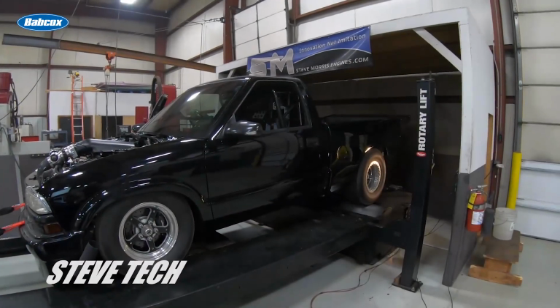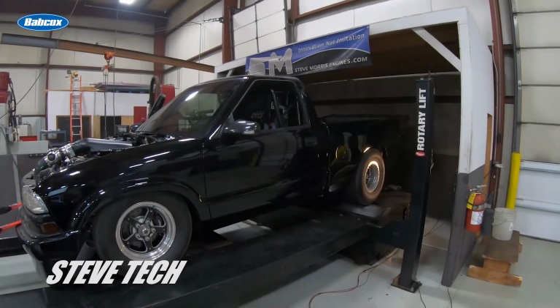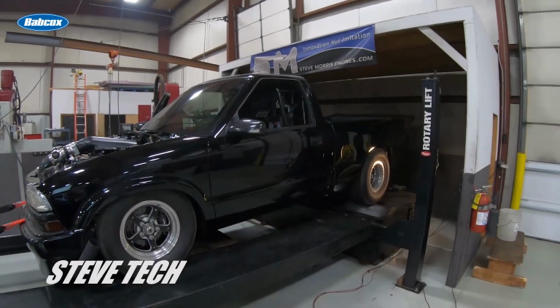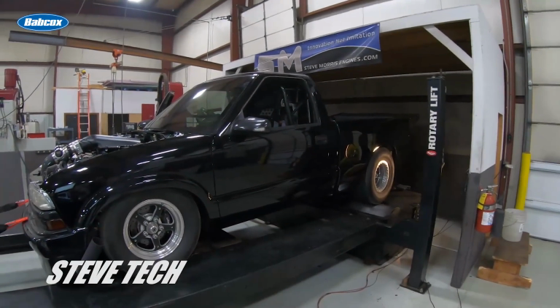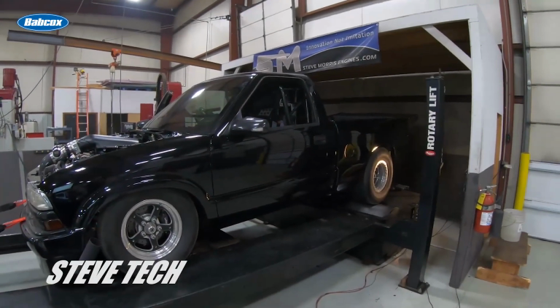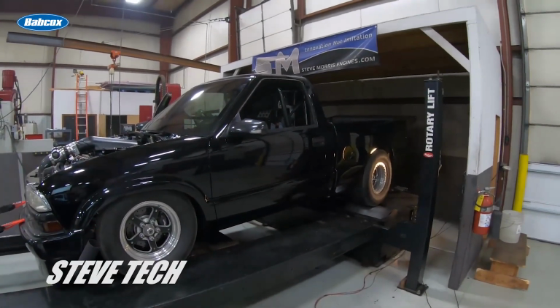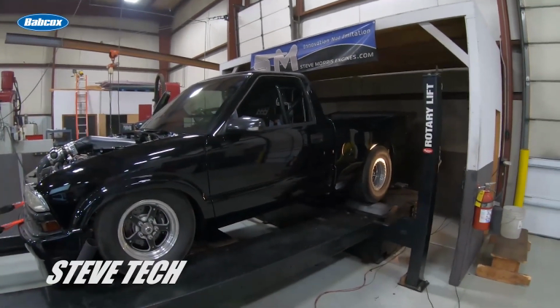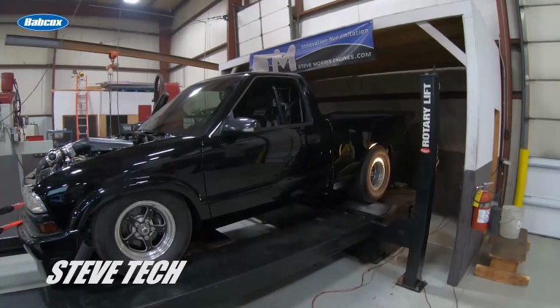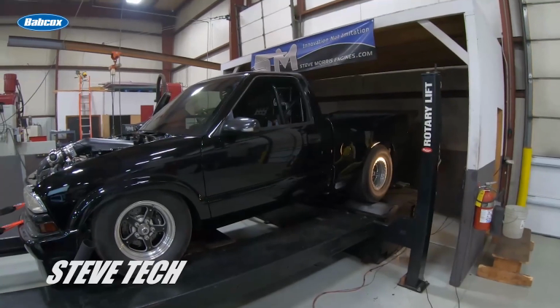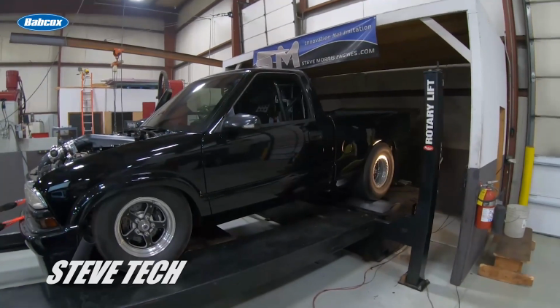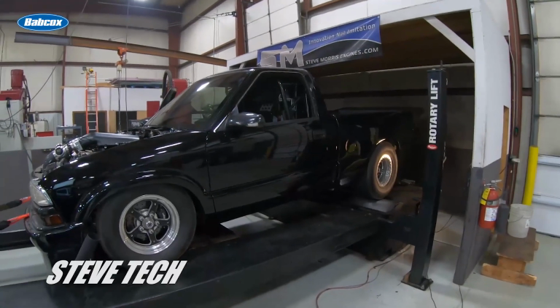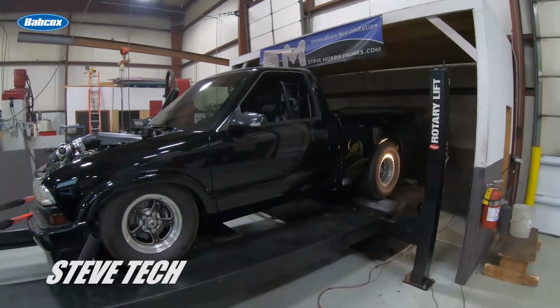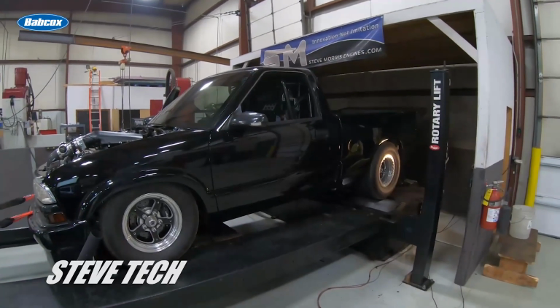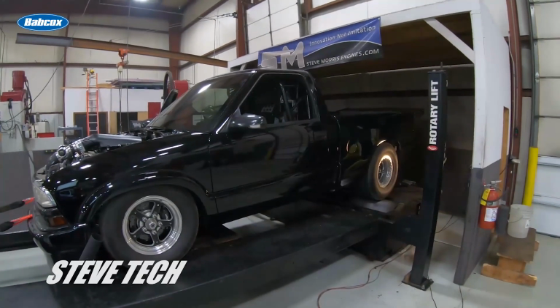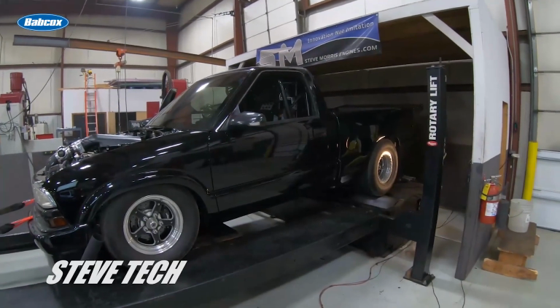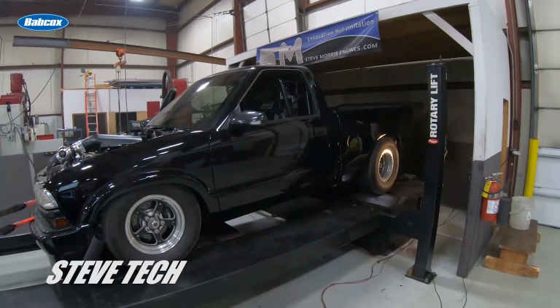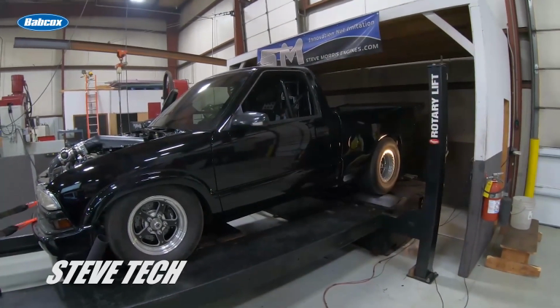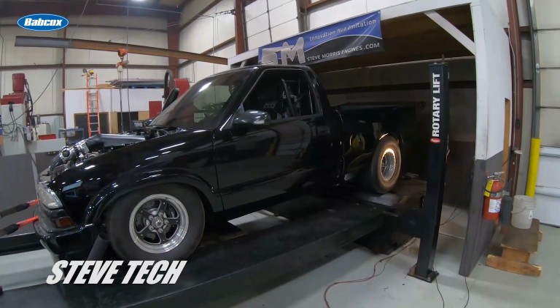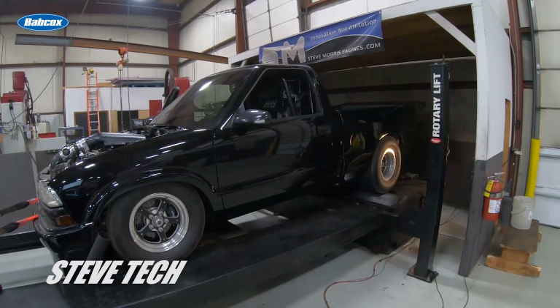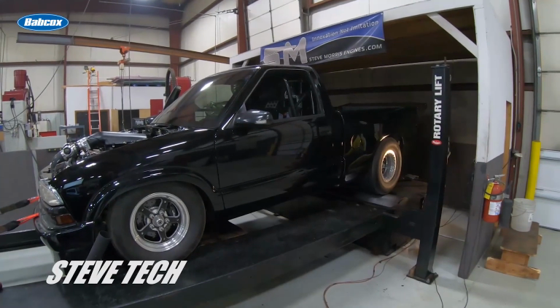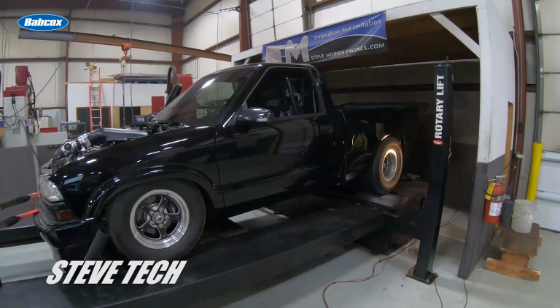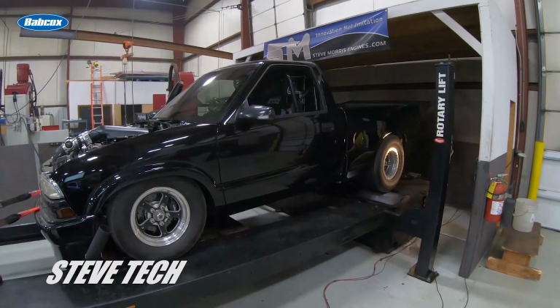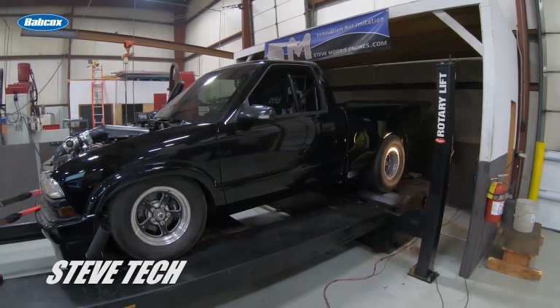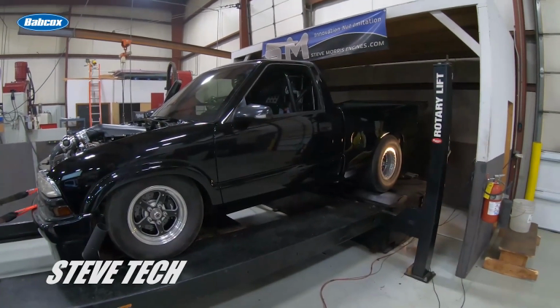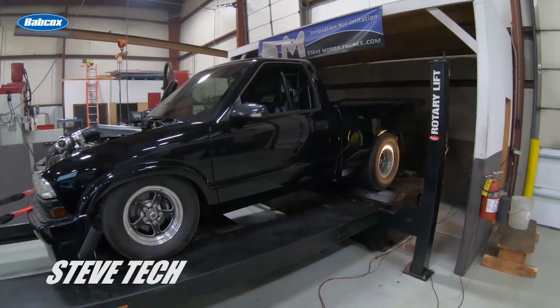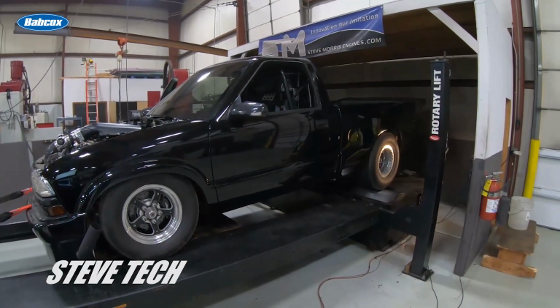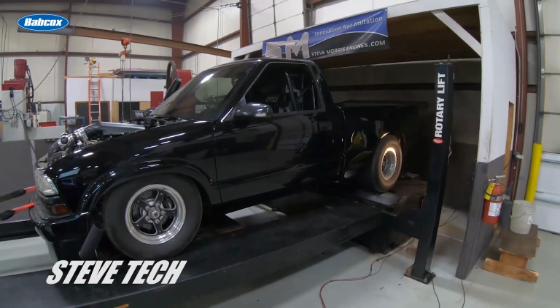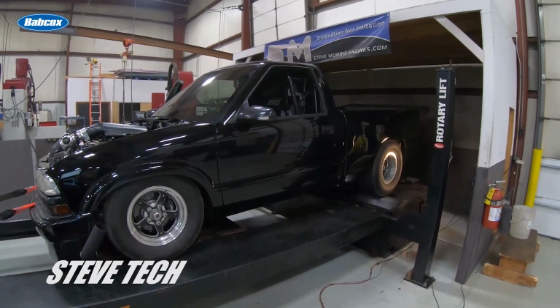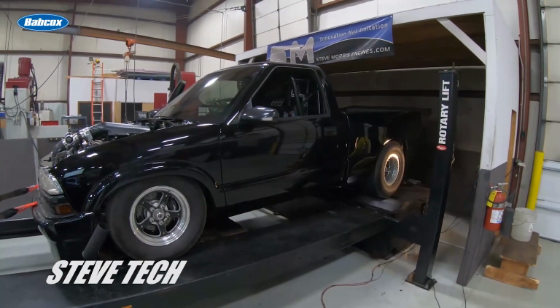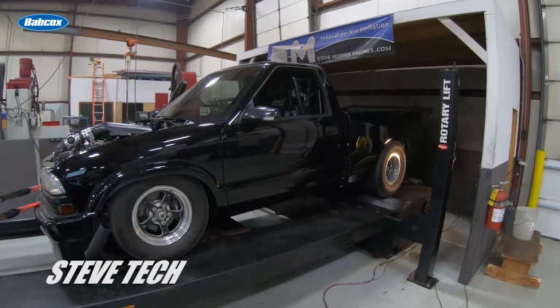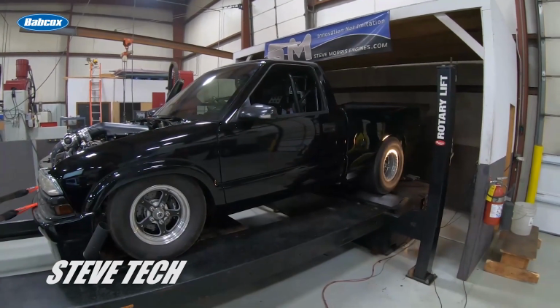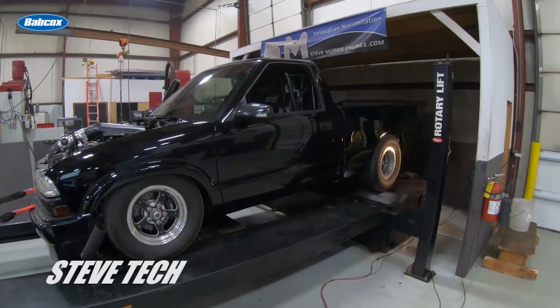Hey, you're at Steve Tech. I'm Steve, and we're going to go over today proper etiquette on chassis dynoing and how a chassis dyno actually works compared to like an engine dyno, or even a wheel dyno to a hub dyno.